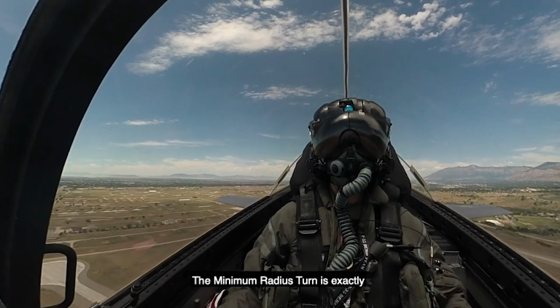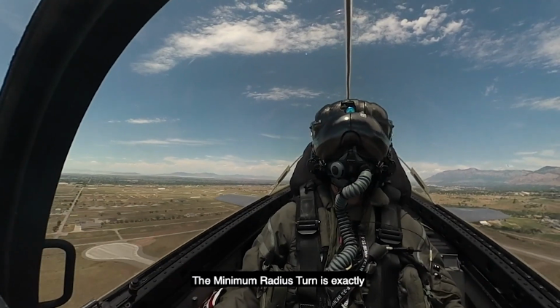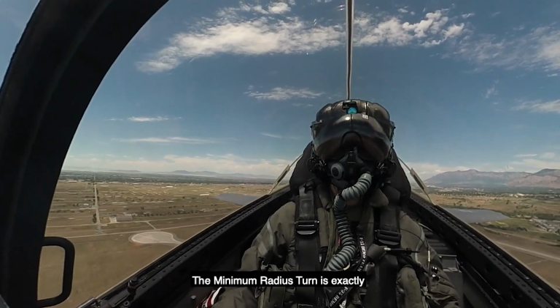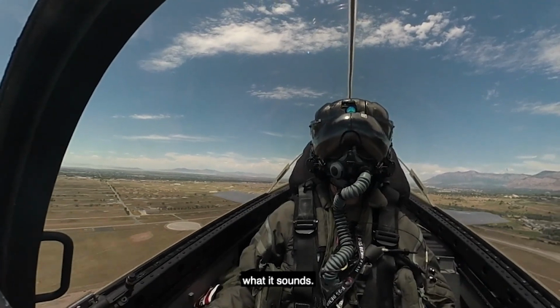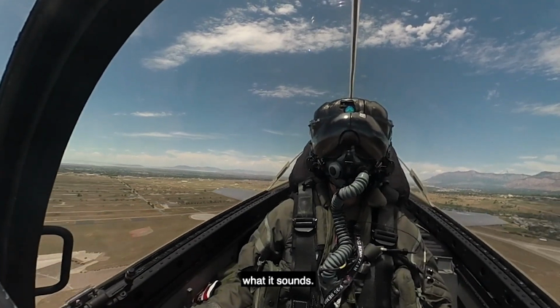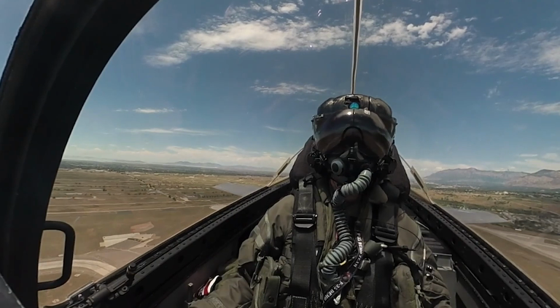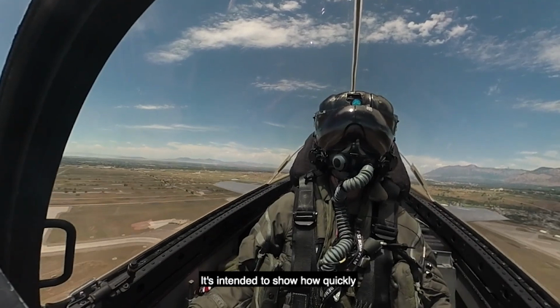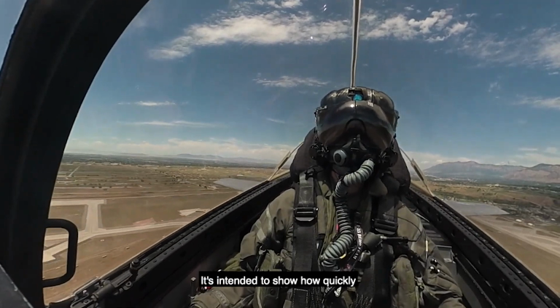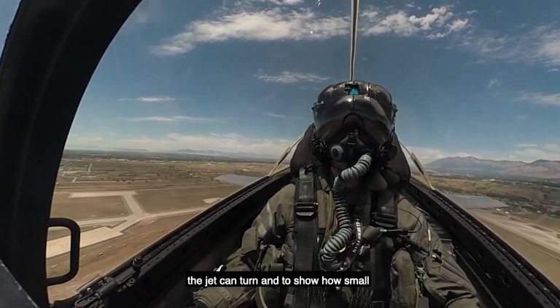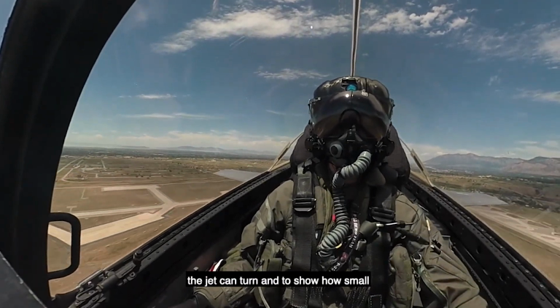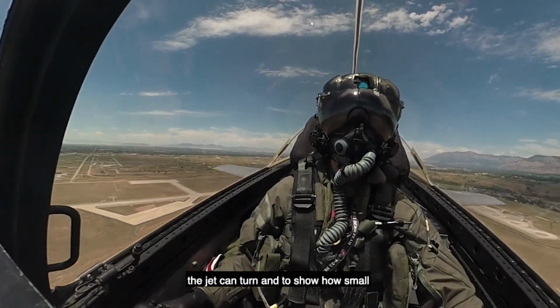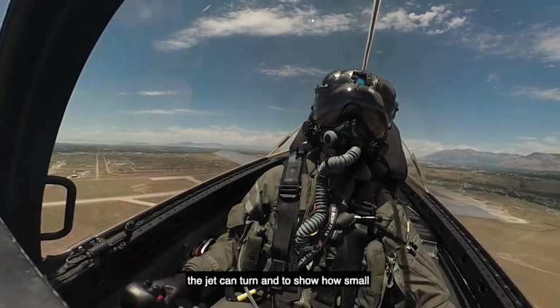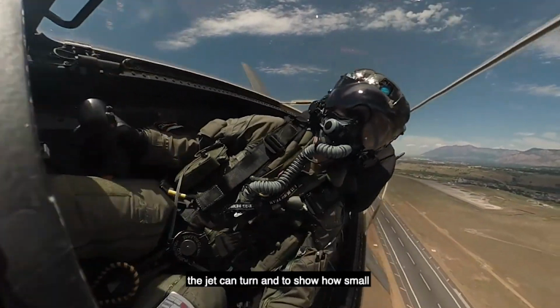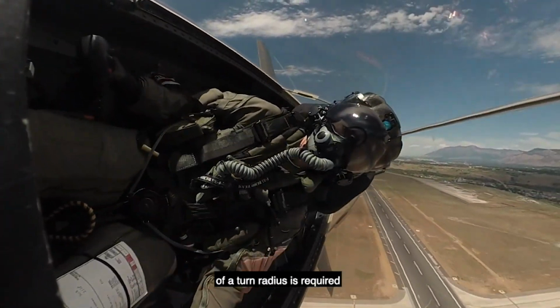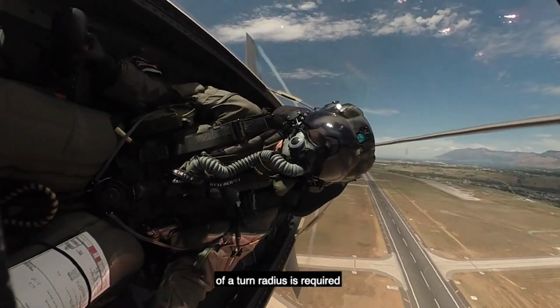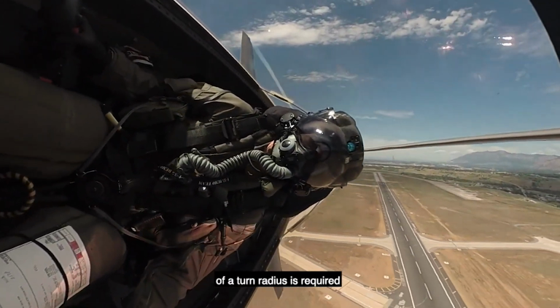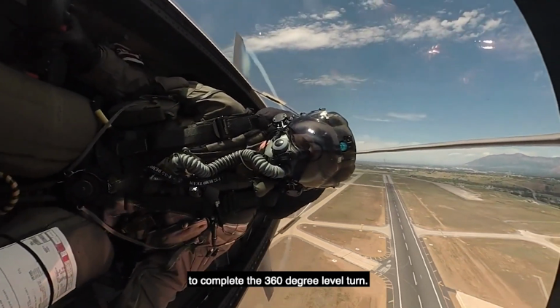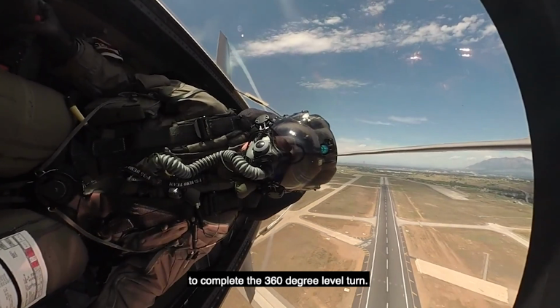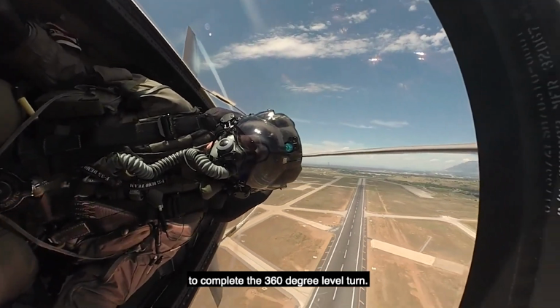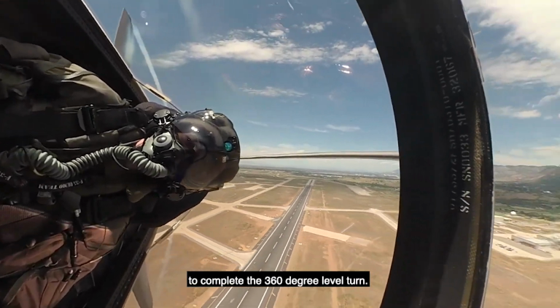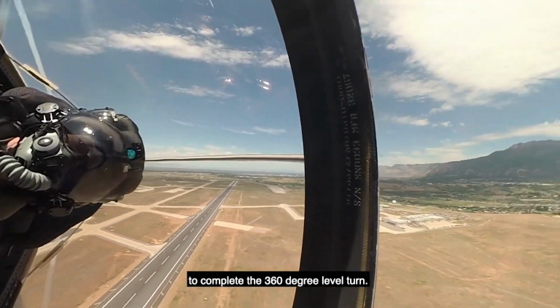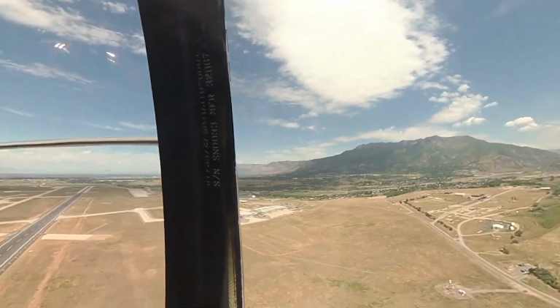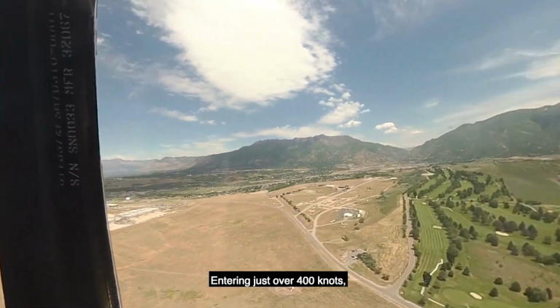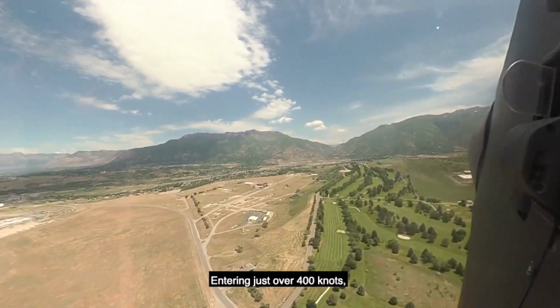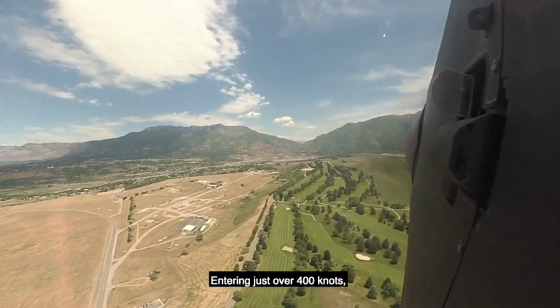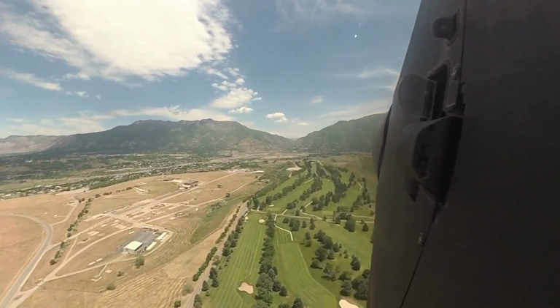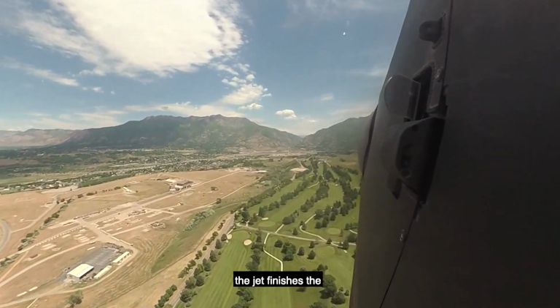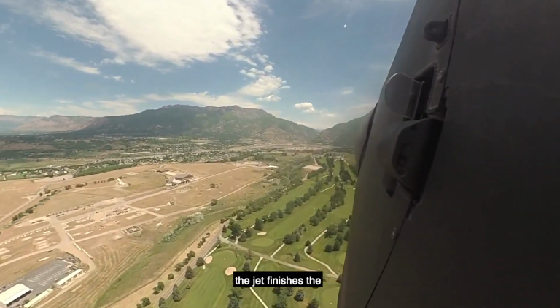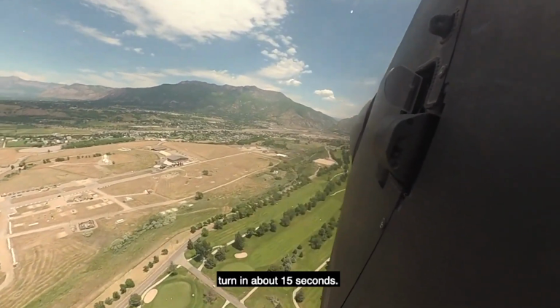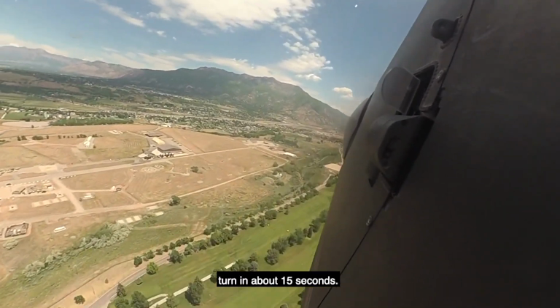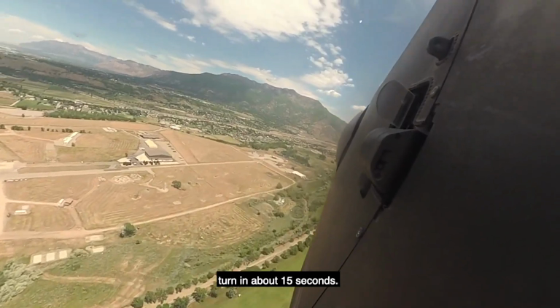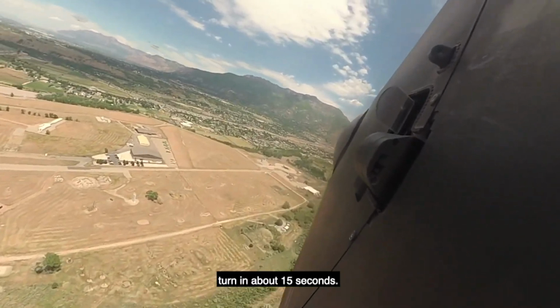The minimum radius turn is exactly what it sounds. It's intended to show how quickly the jet can turn and to show how small of a turn radius is required to complete the 360 degree level turn. Entering just over 400 knots, the jet finishes the turn in about 15 seconds.